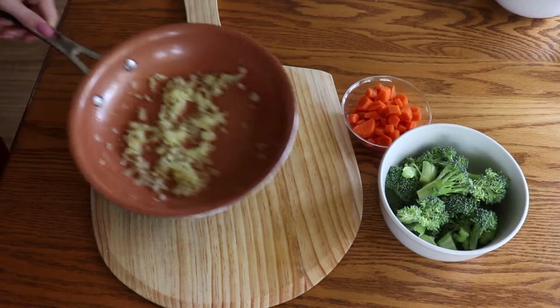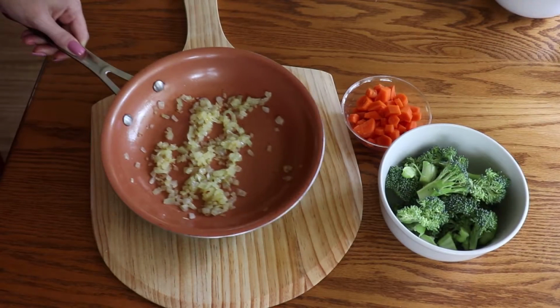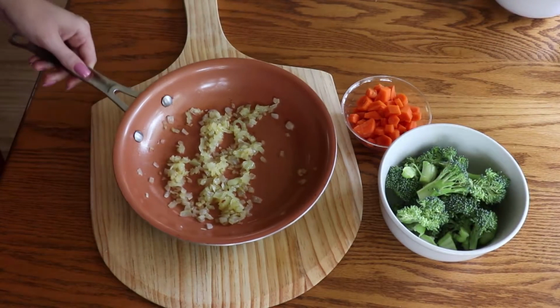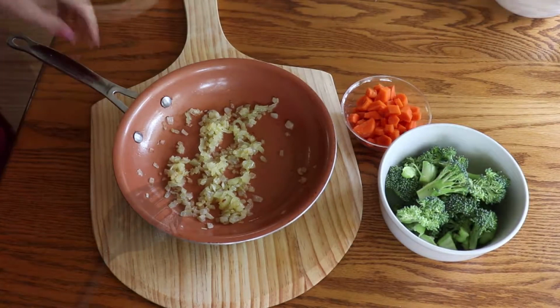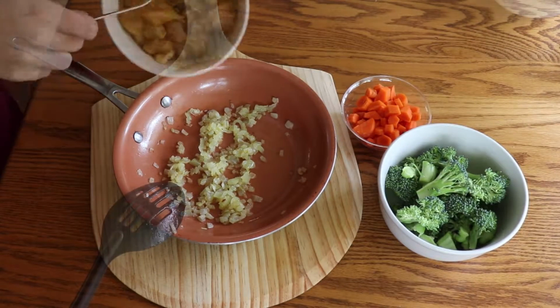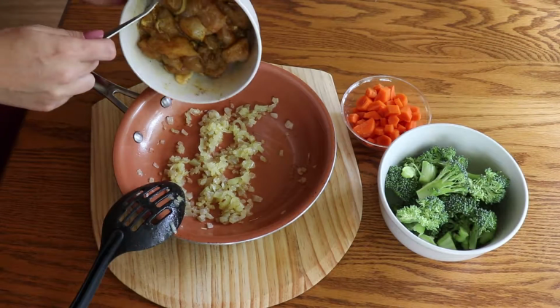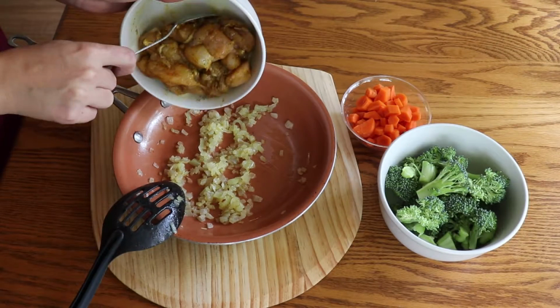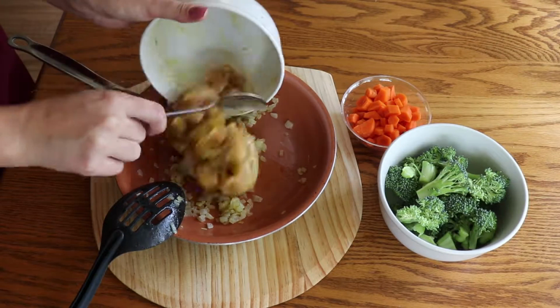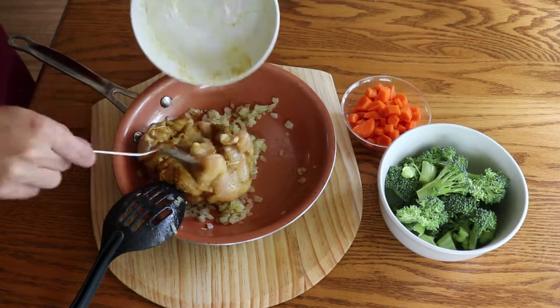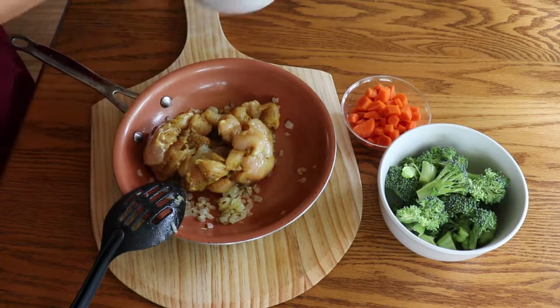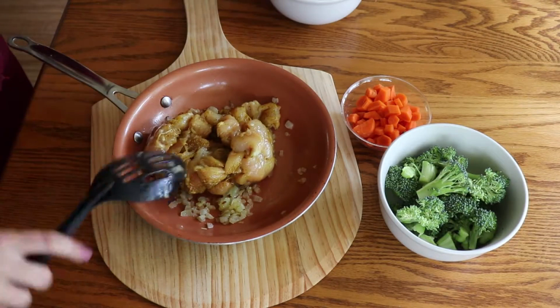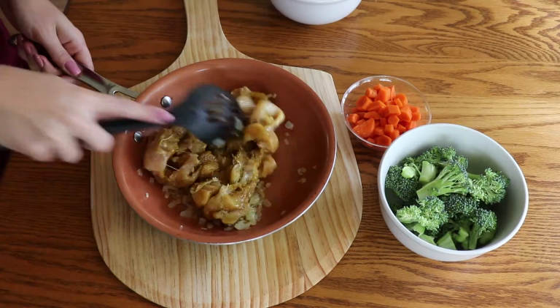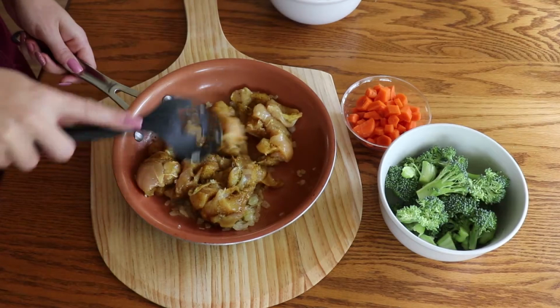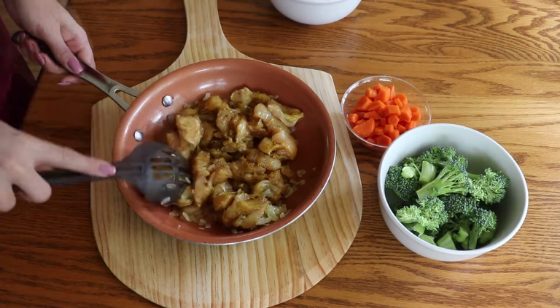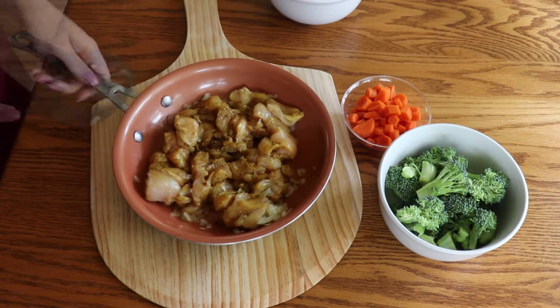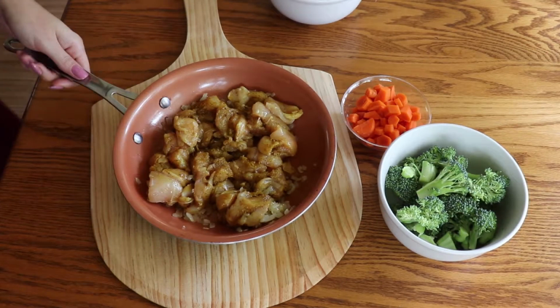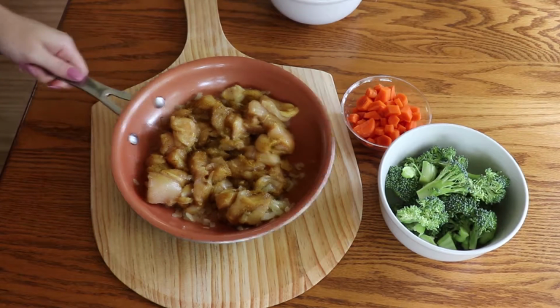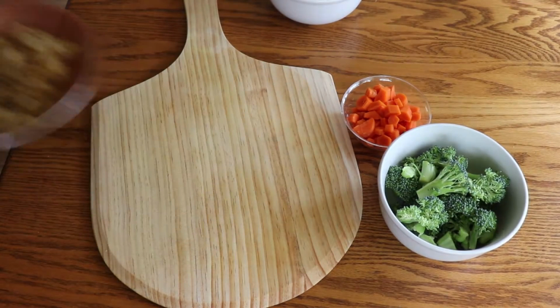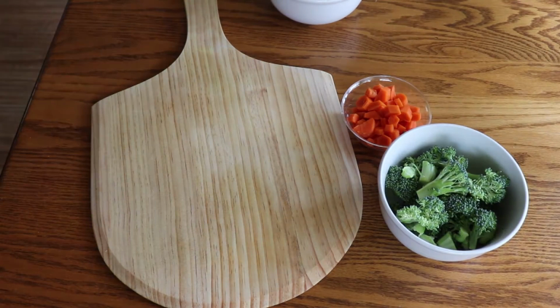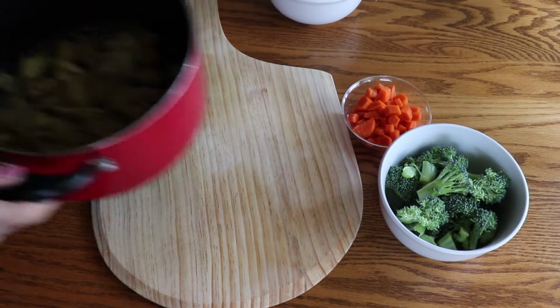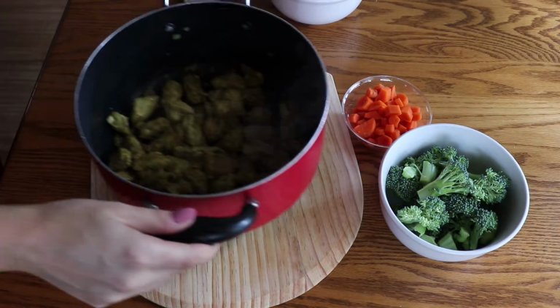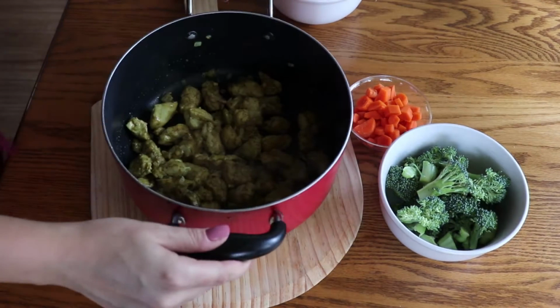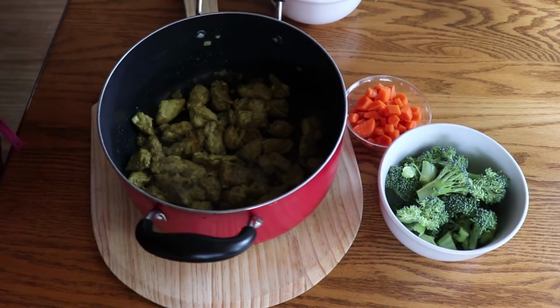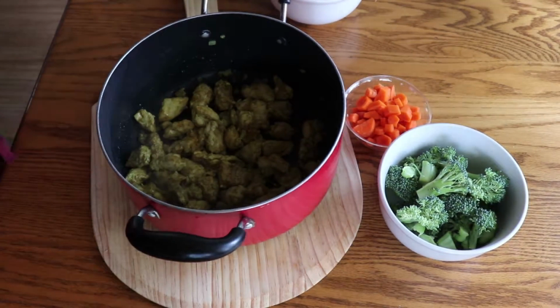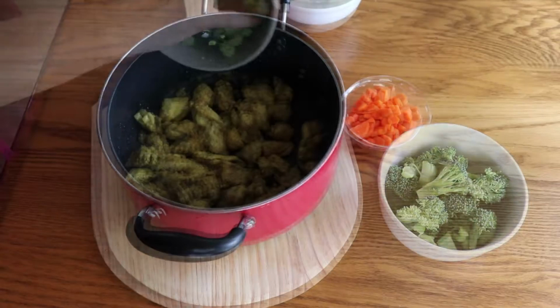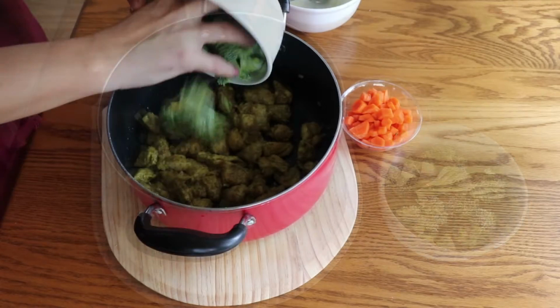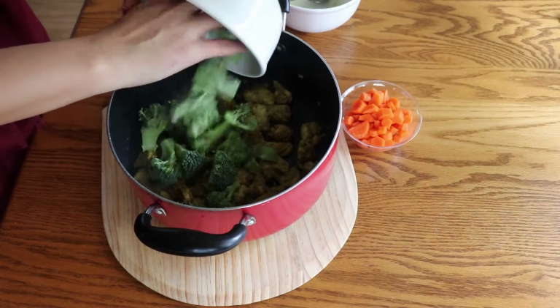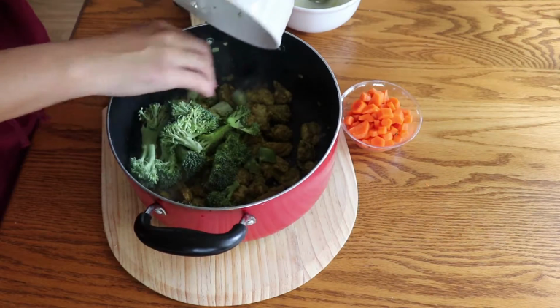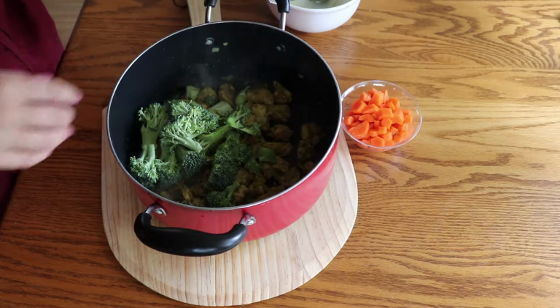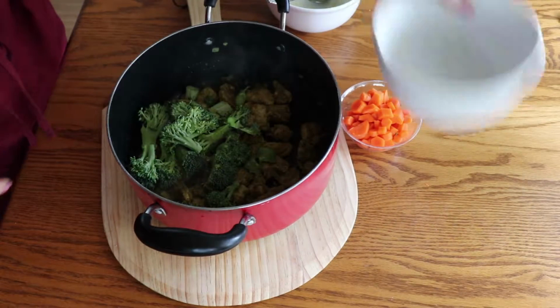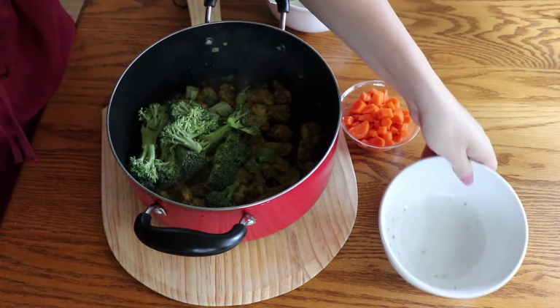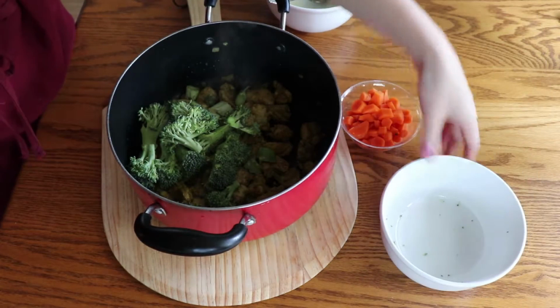Add chicken breast into the pan with the onion and cook until golden. I had to move it into a bigger pot — just kidding about the dishes, it just wouldn't fit.